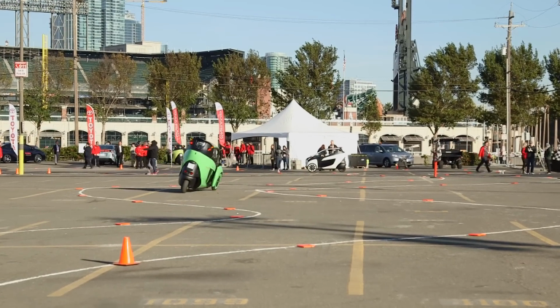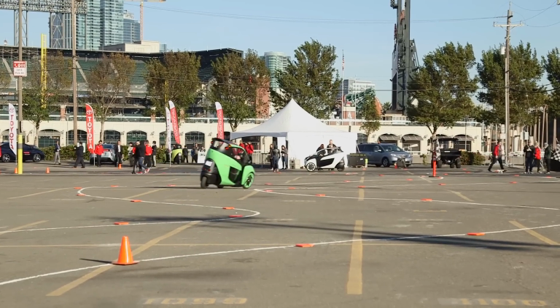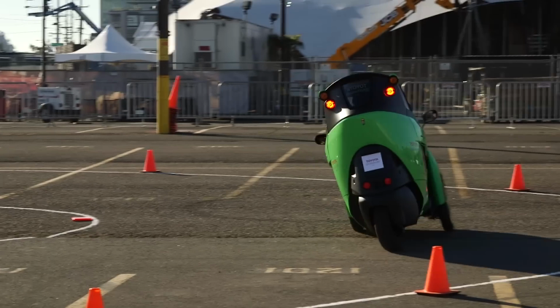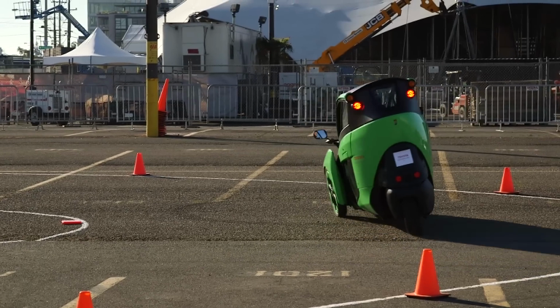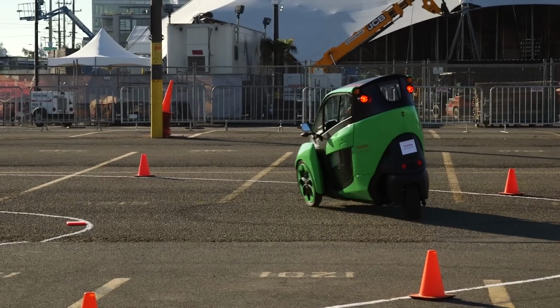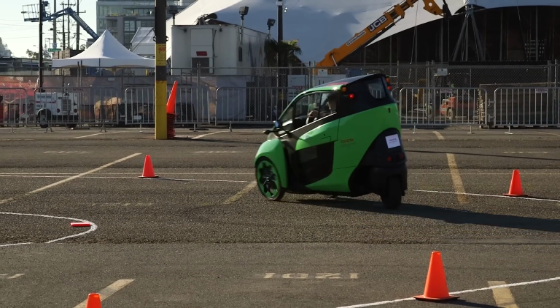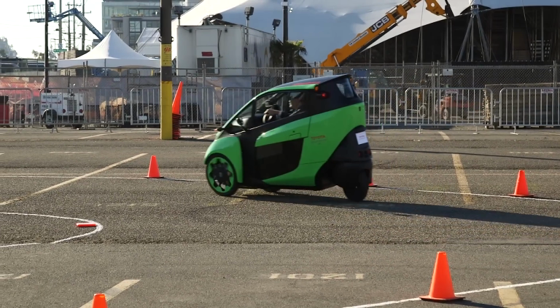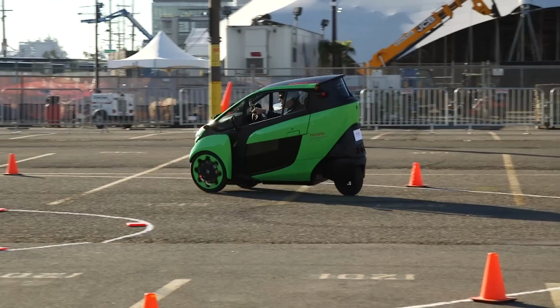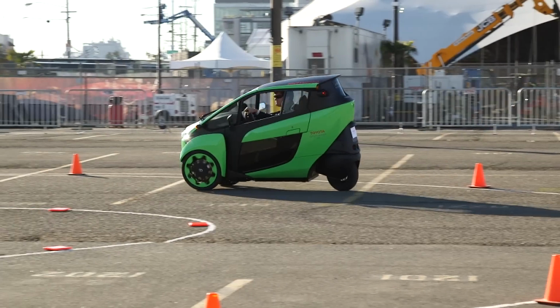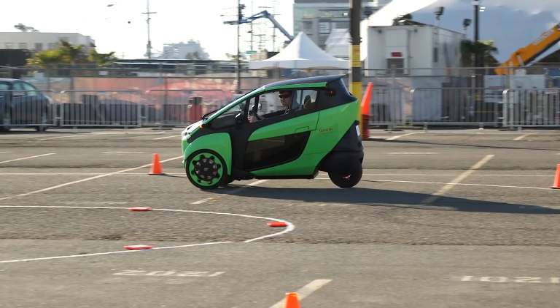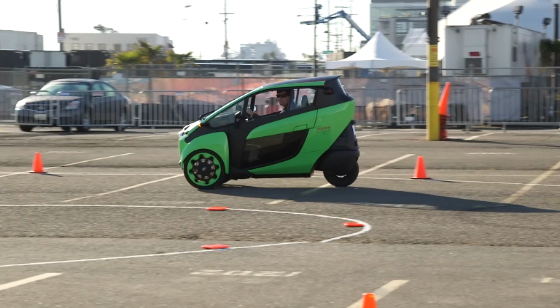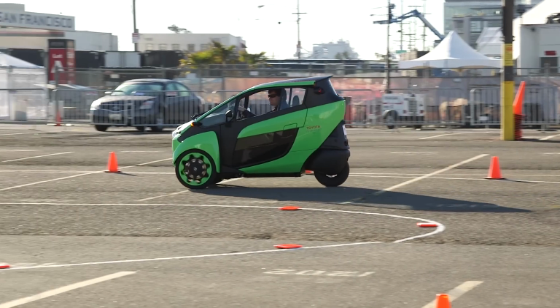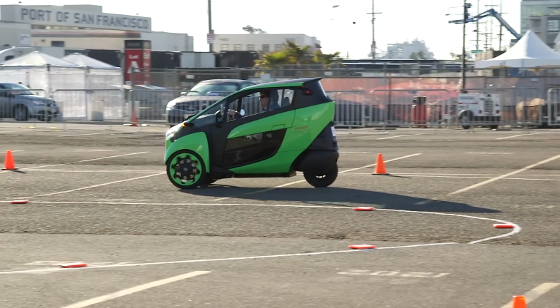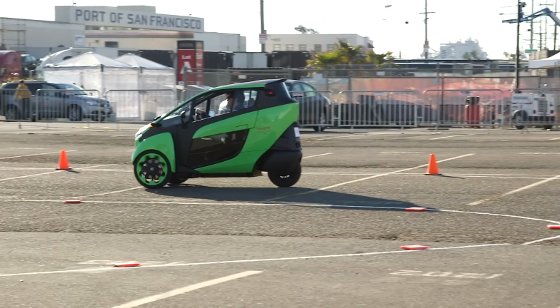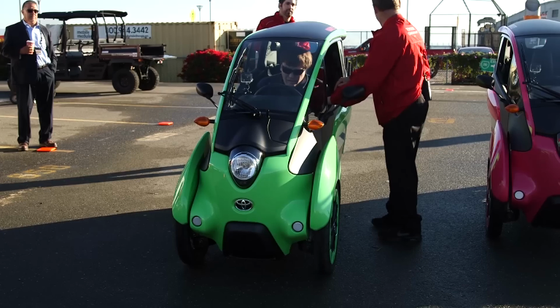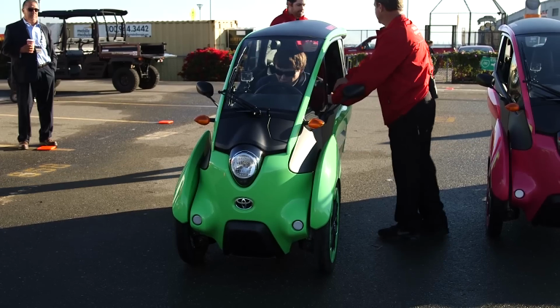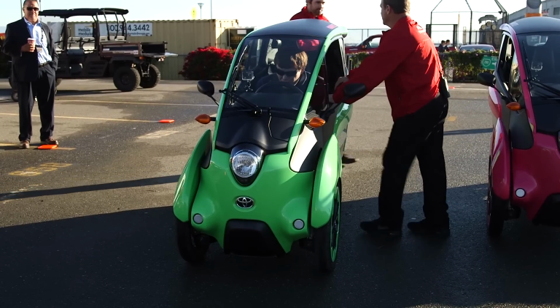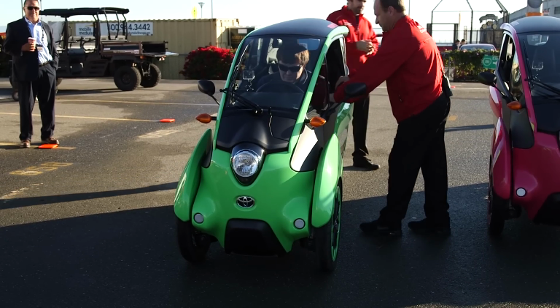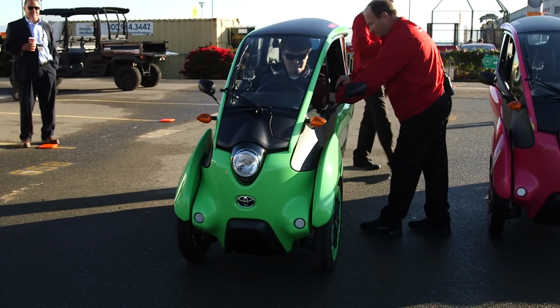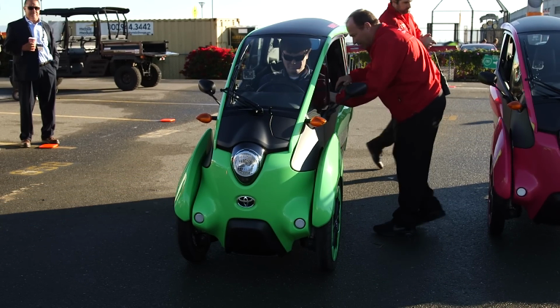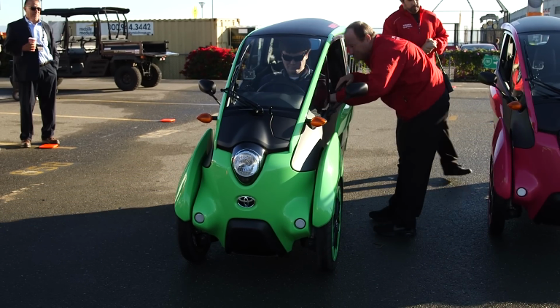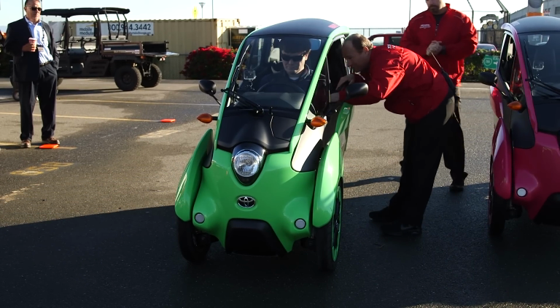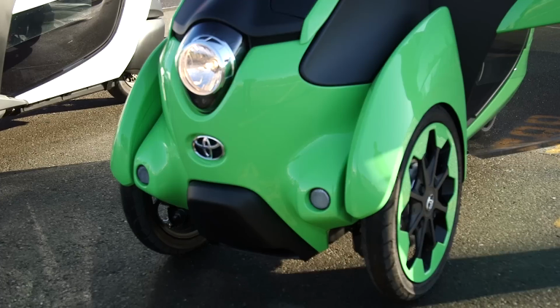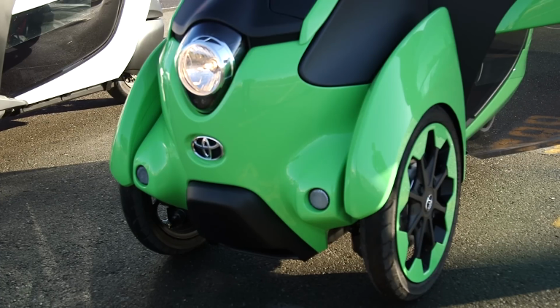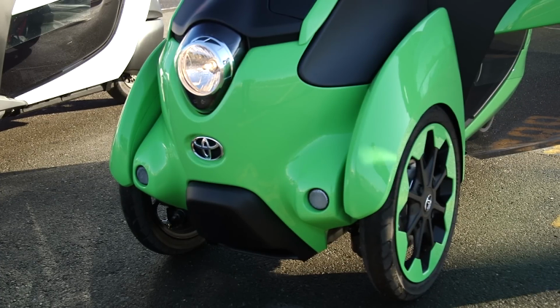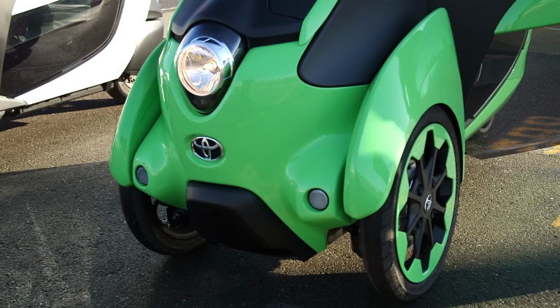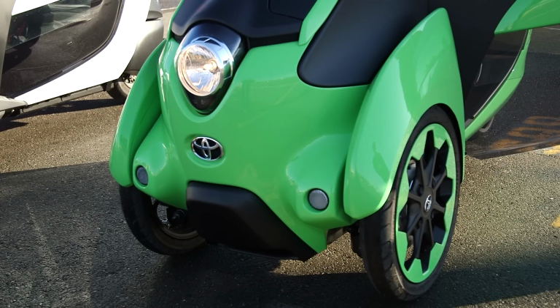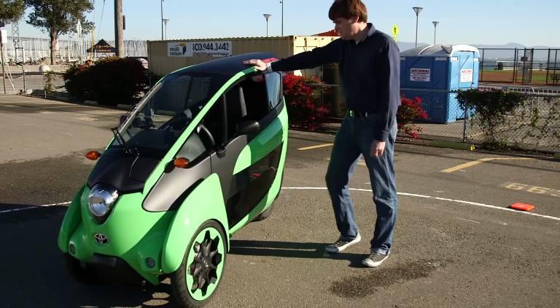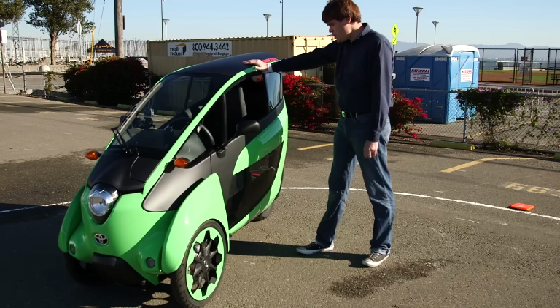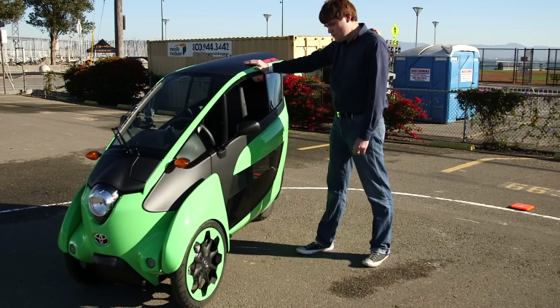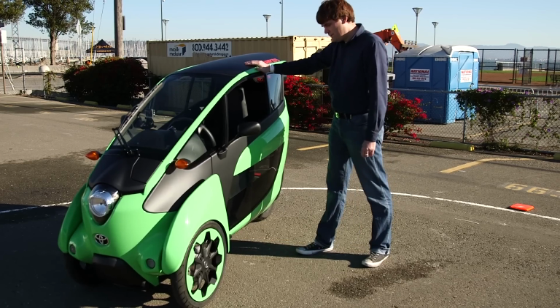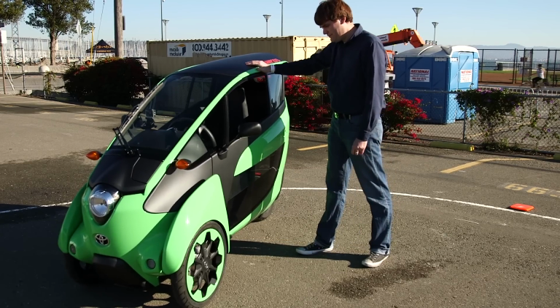Driving the iRoad is like driving a motorcycle-car hybrid. It's all thanks to what Toyota calls its active lean system. Those 30-degree leans on city streets come from a combination of independent suspension, gyroscopes, and a smart lean actuator.